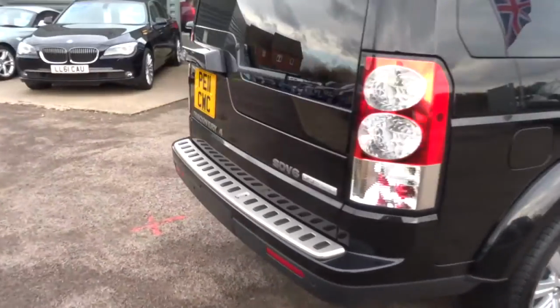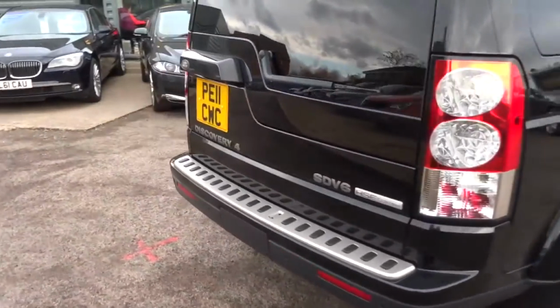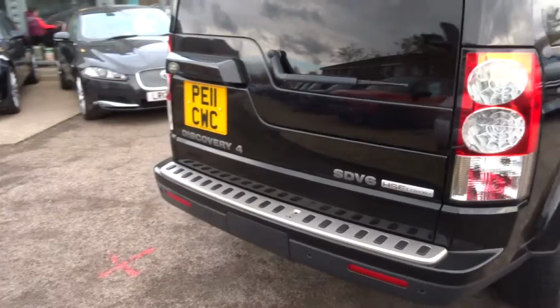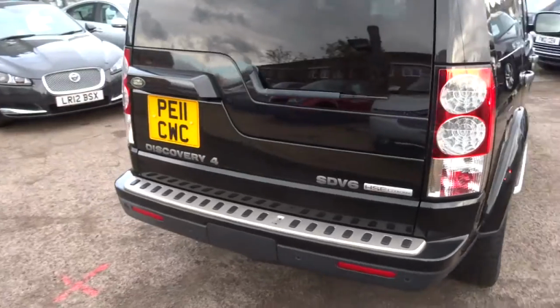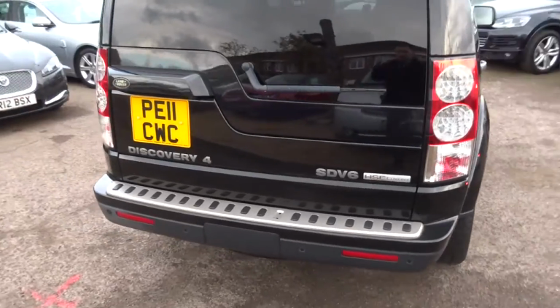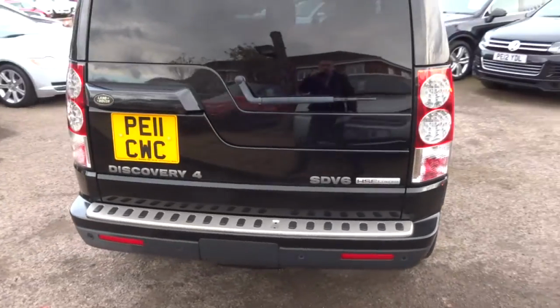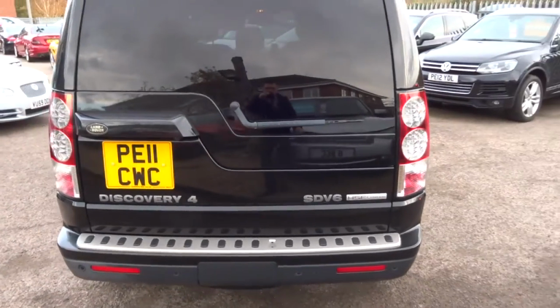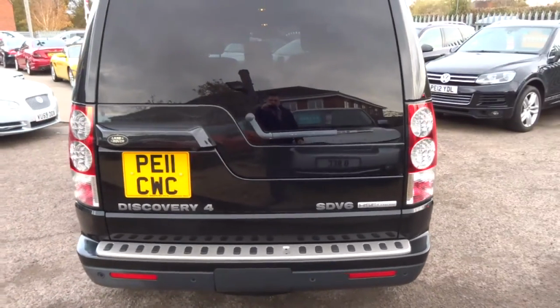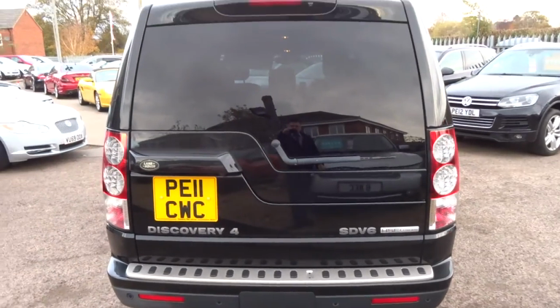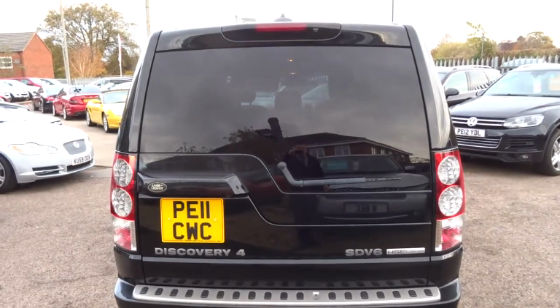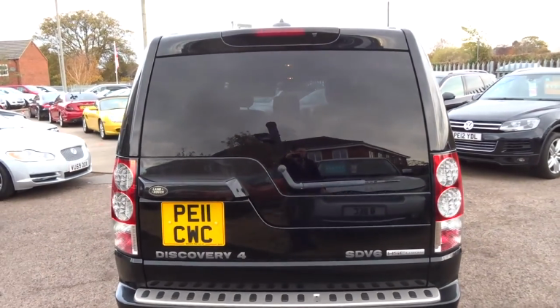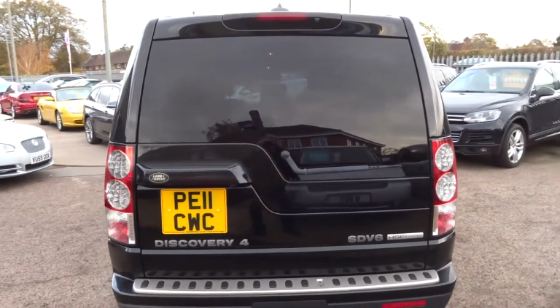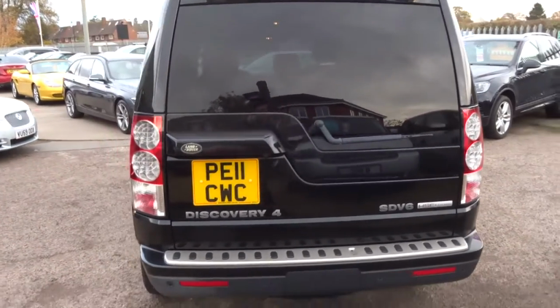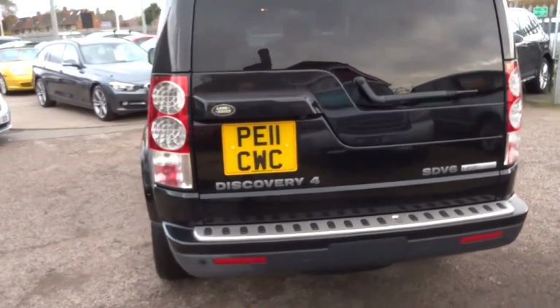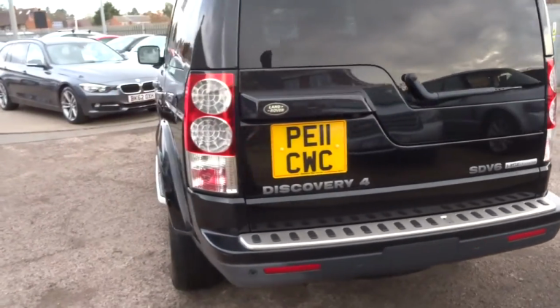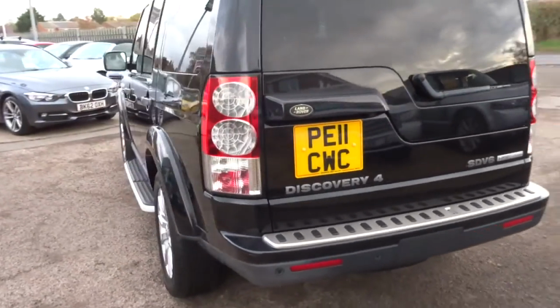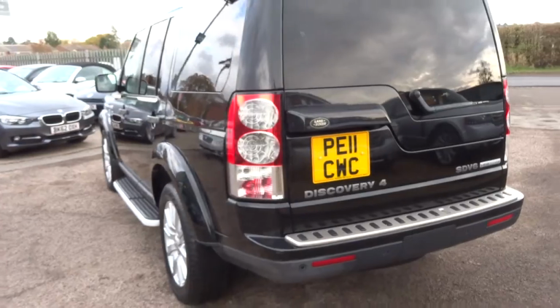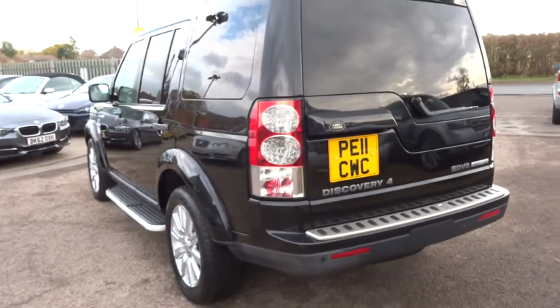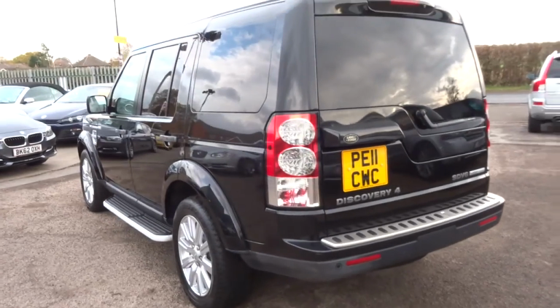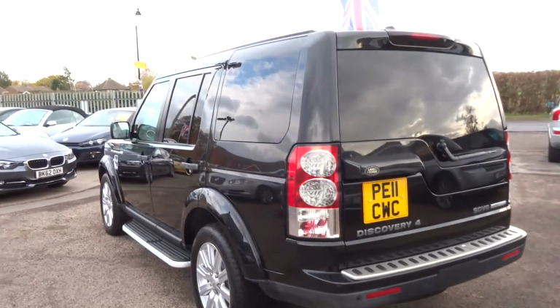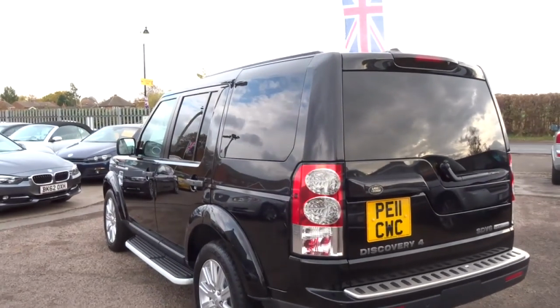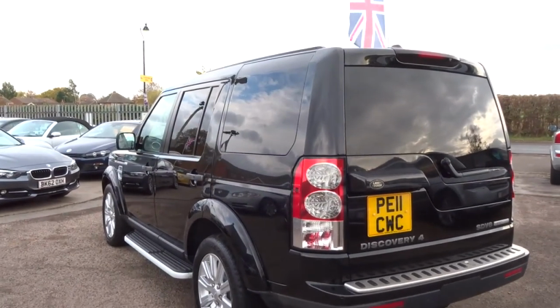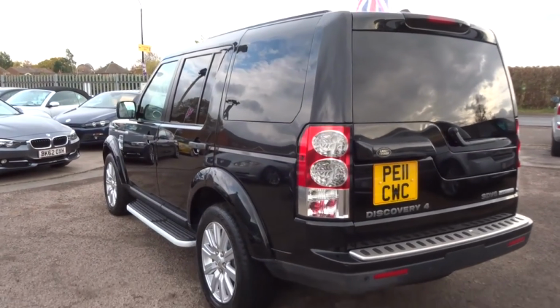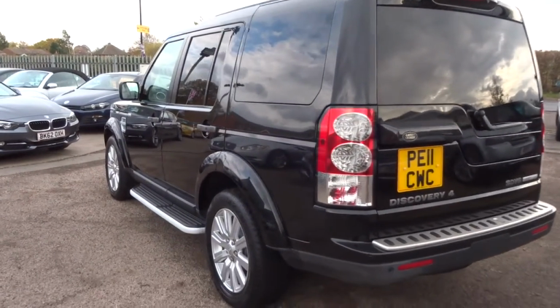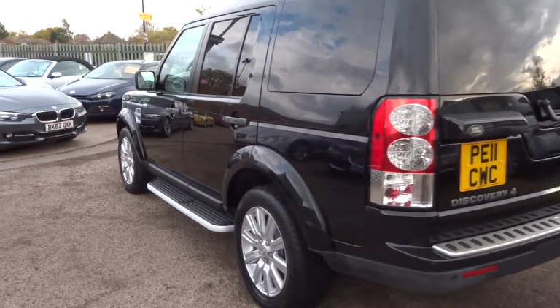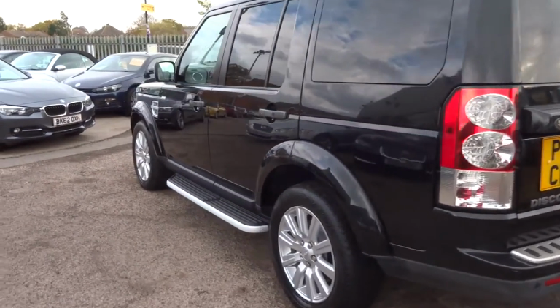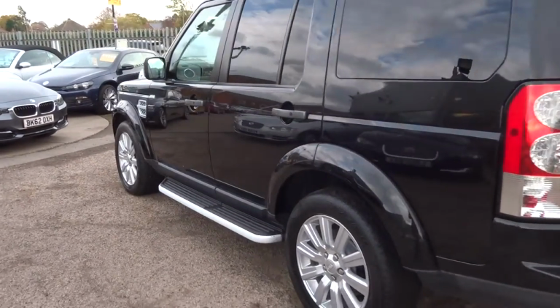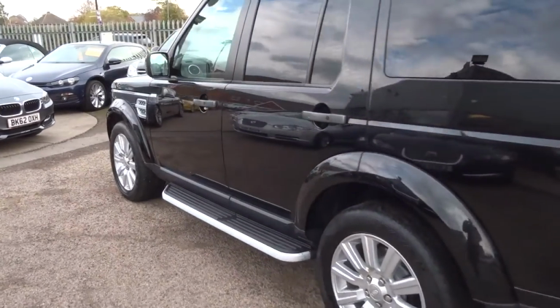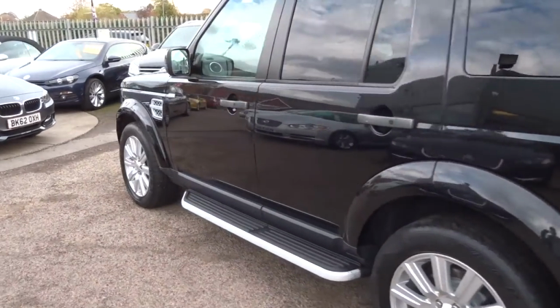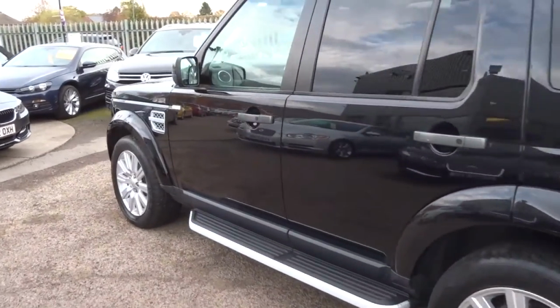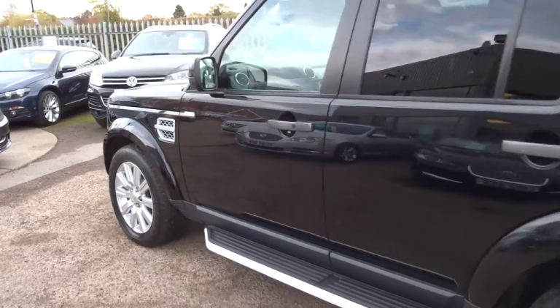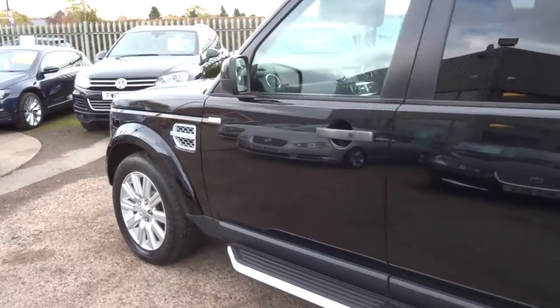So this is a 2011 plate, it's the HSE luxury model. The car has done just over 91,000 miles. Obviously it's a diesel, it's an automatic.